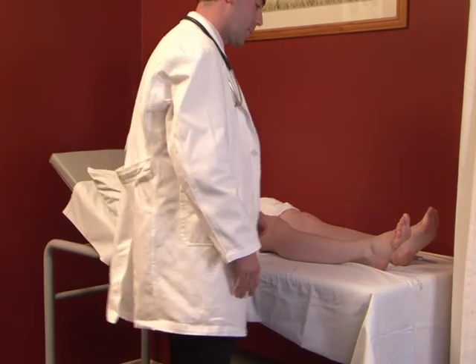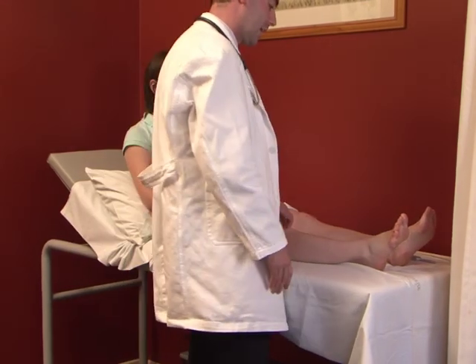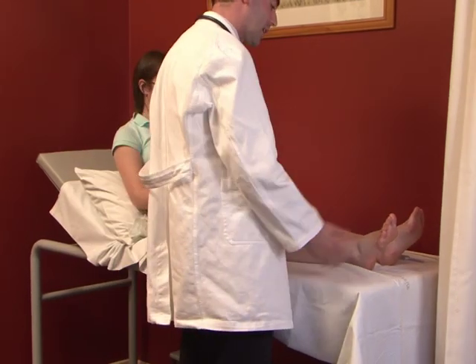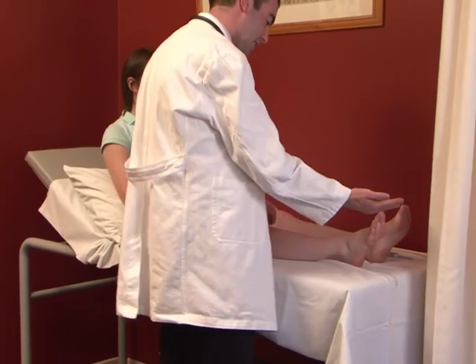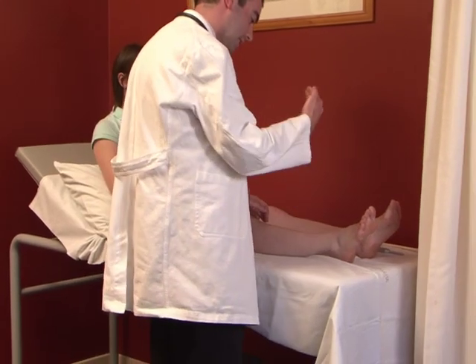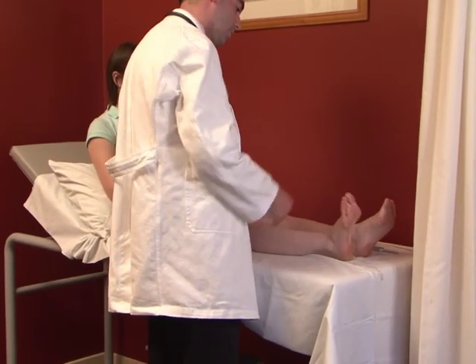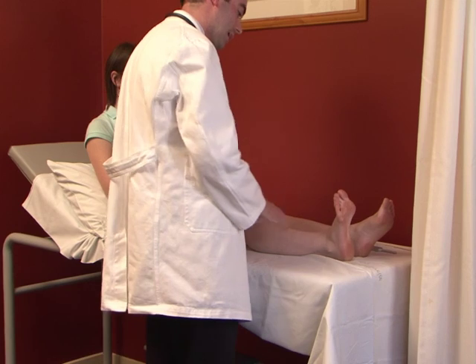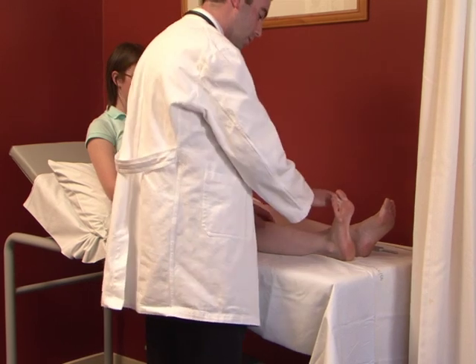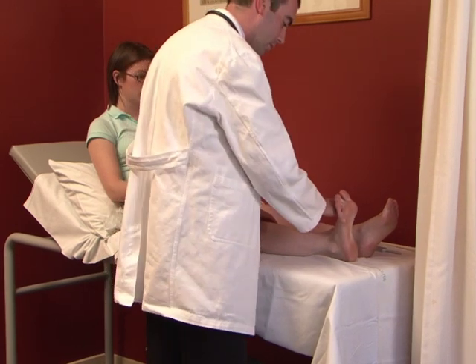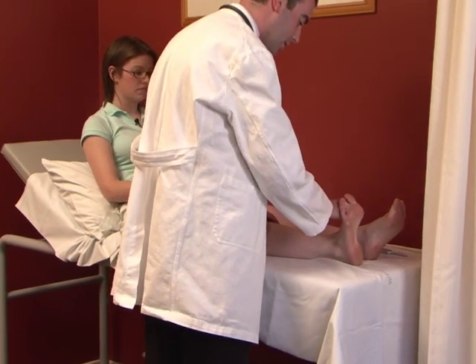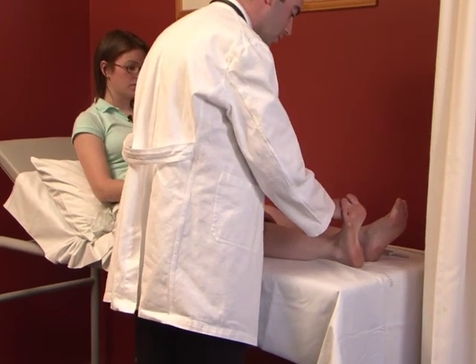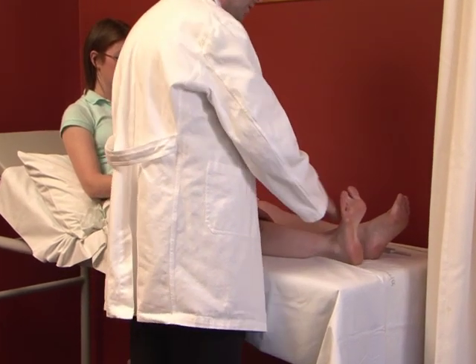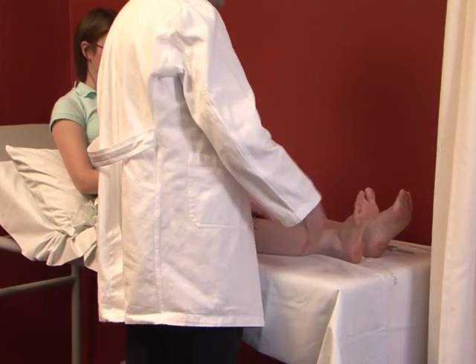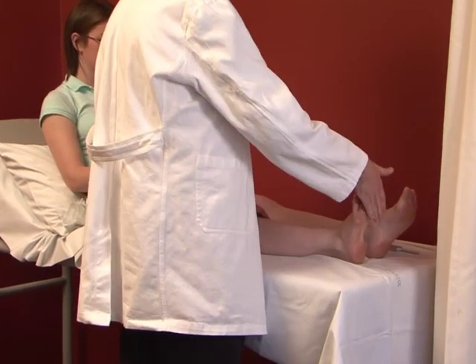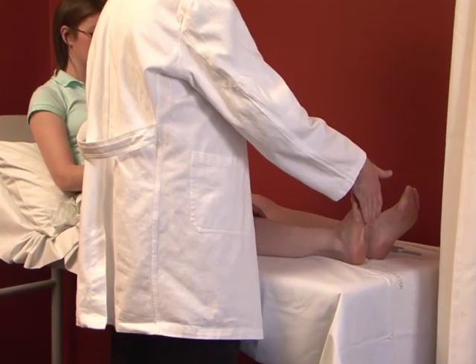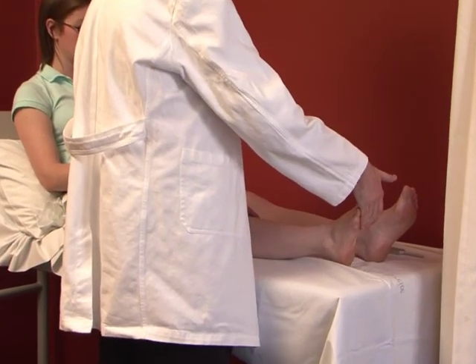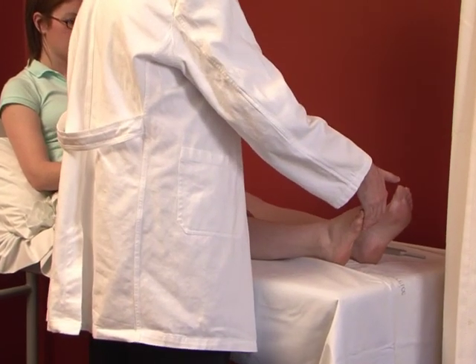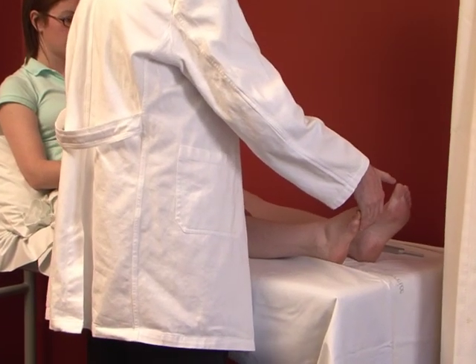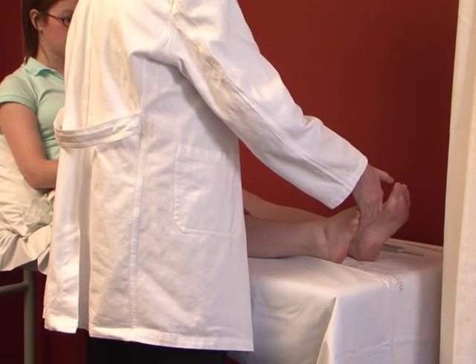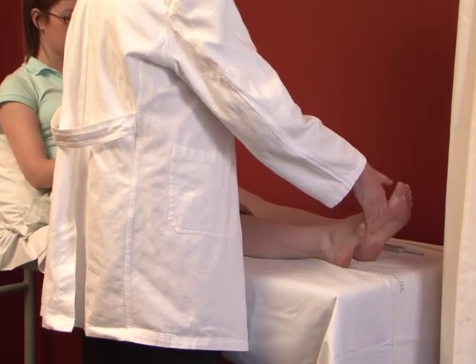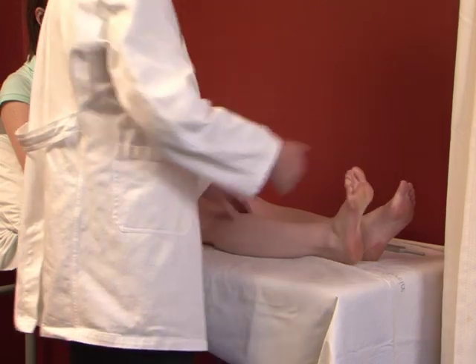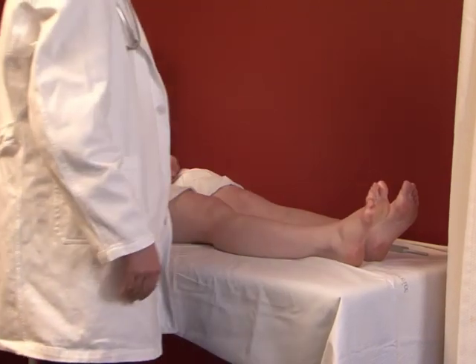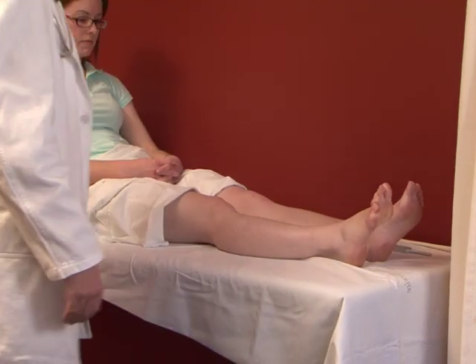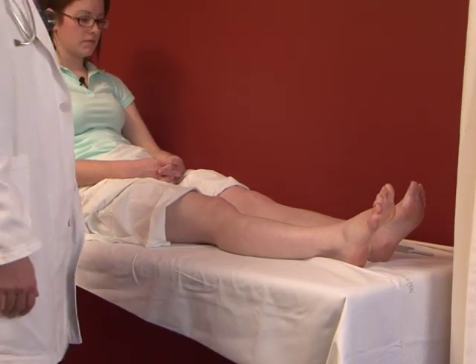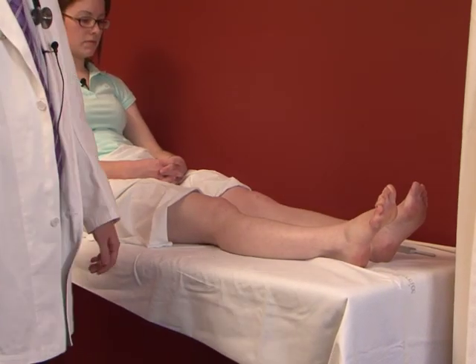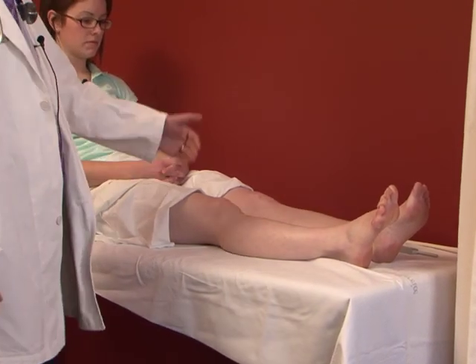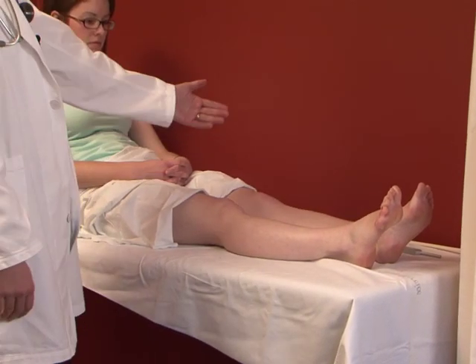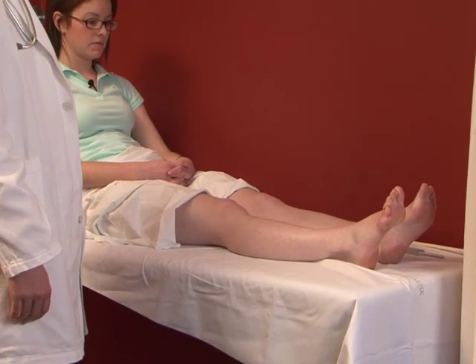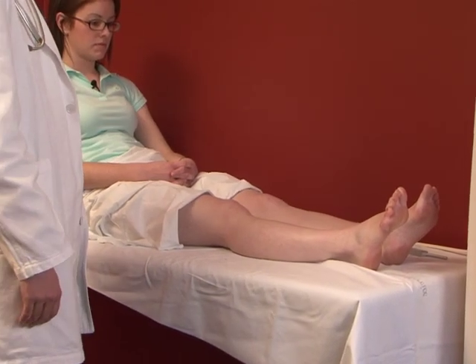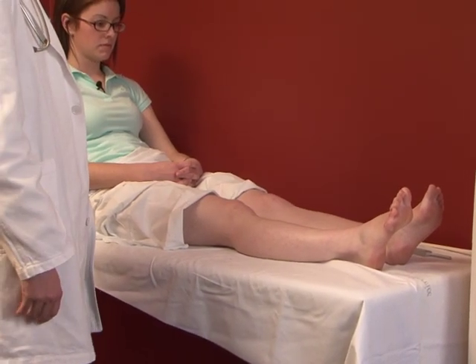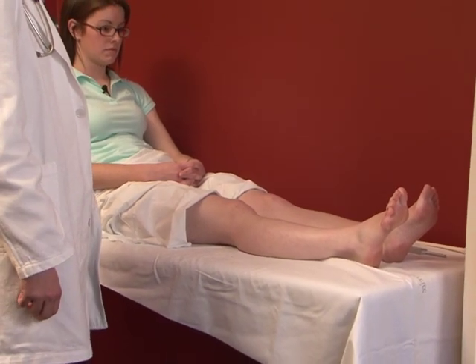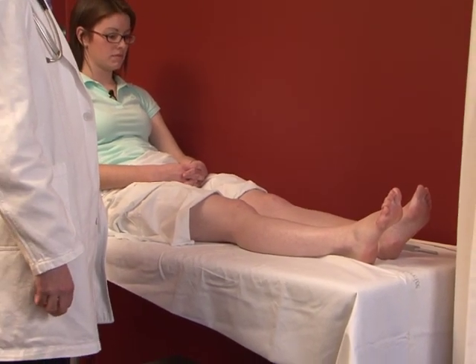Assessing power at the ankle: ask the patient to bend their toes right back and hold them there nice and strong. Then push down like you're pushing on the accelerator. Assess the left and compare to the right side as well.